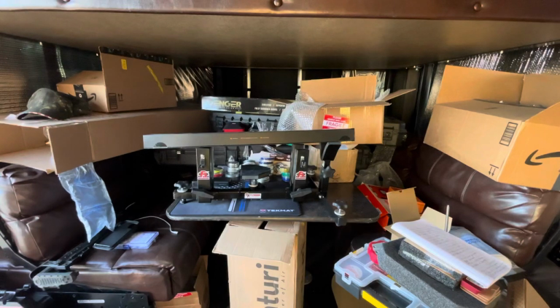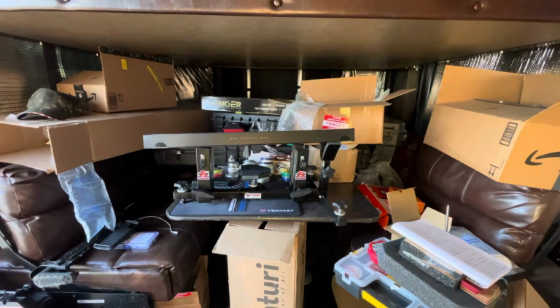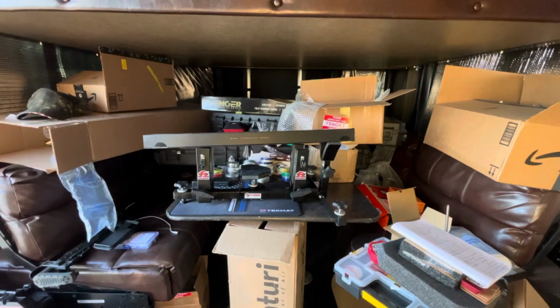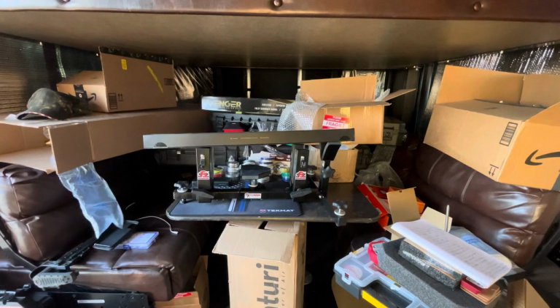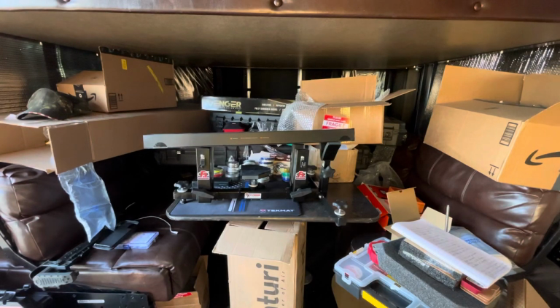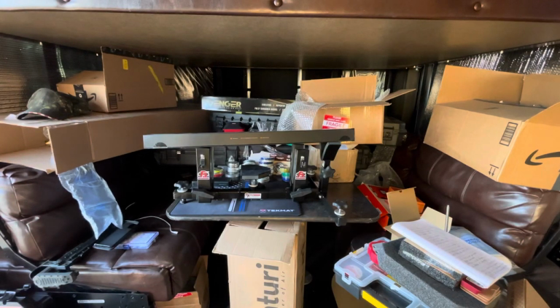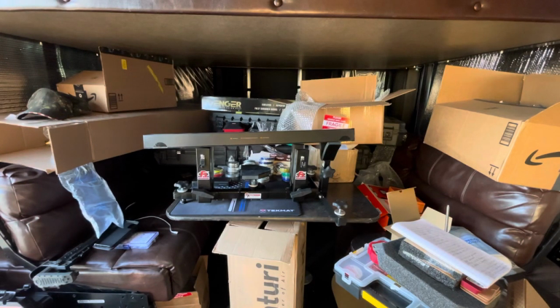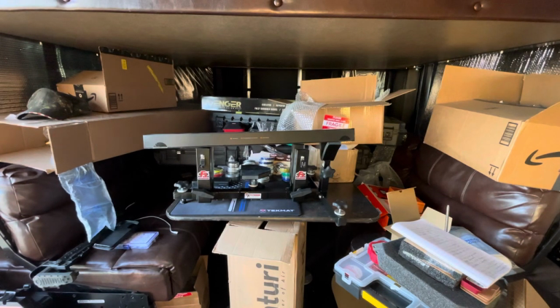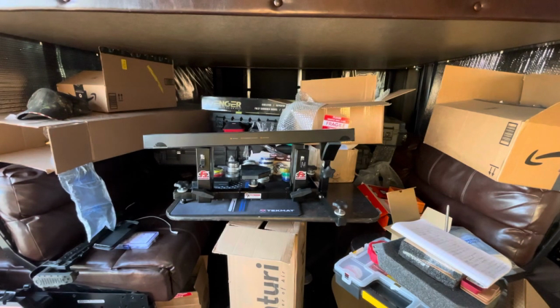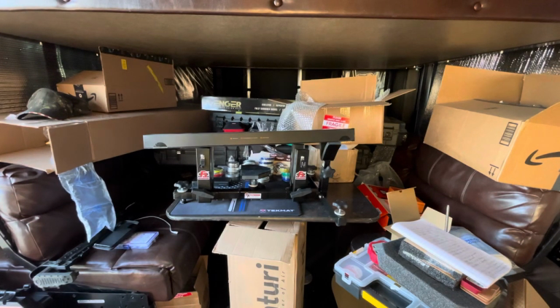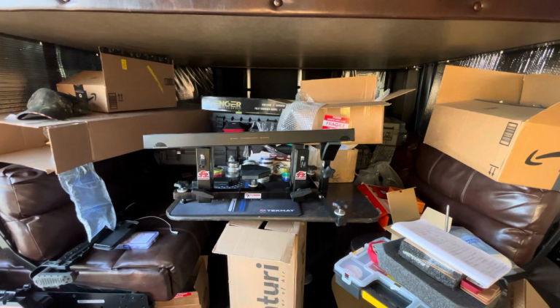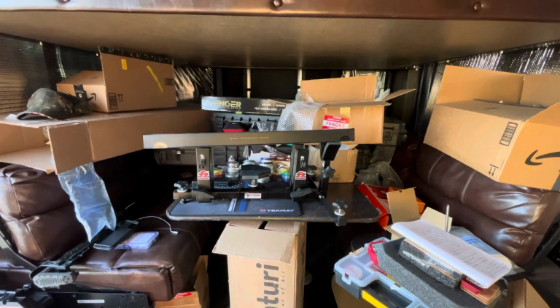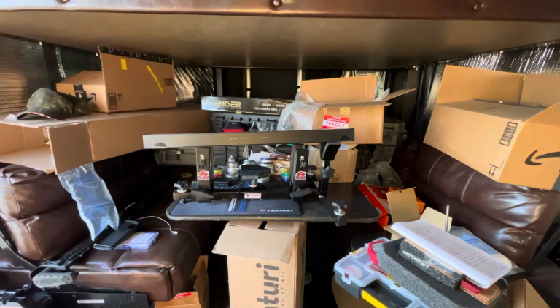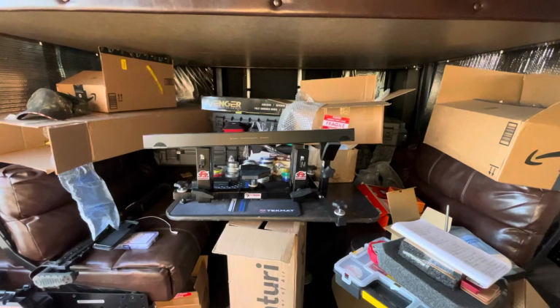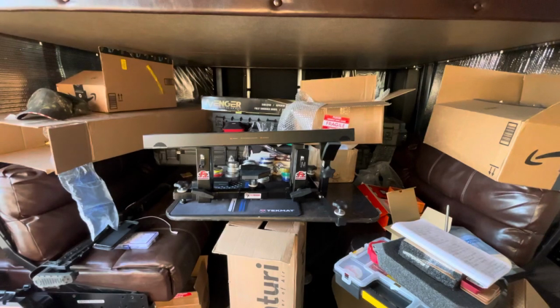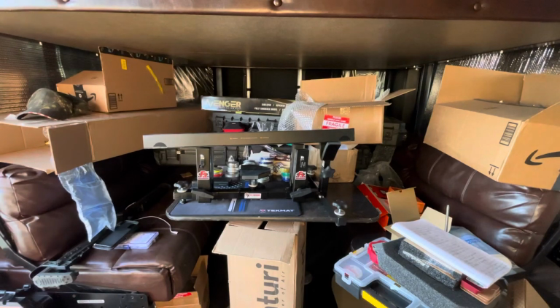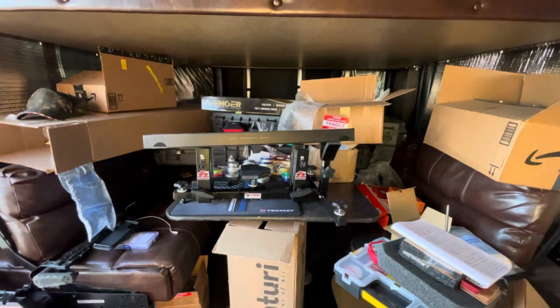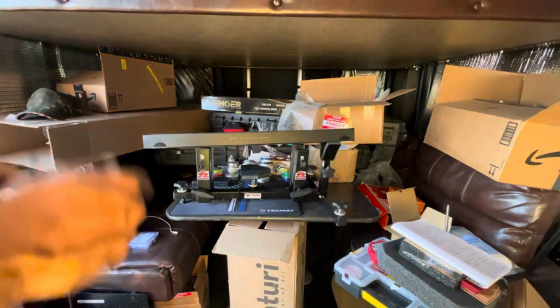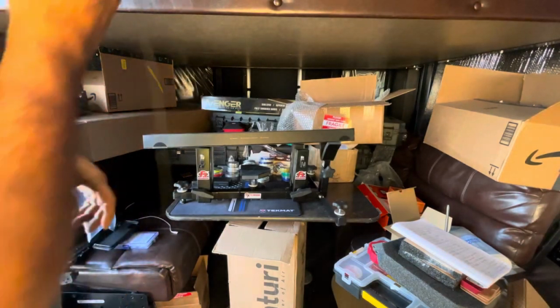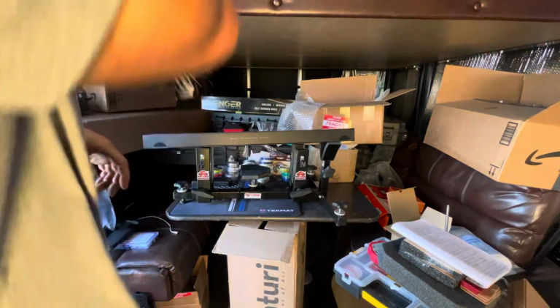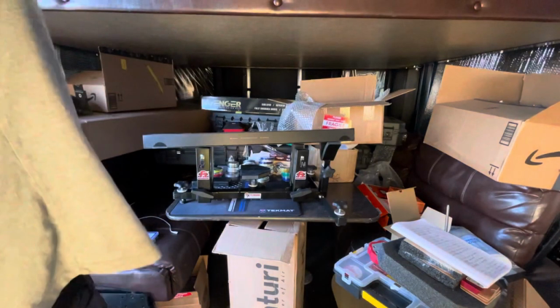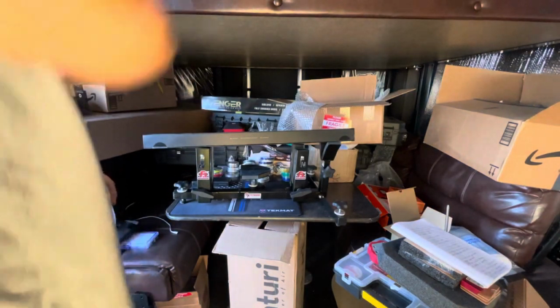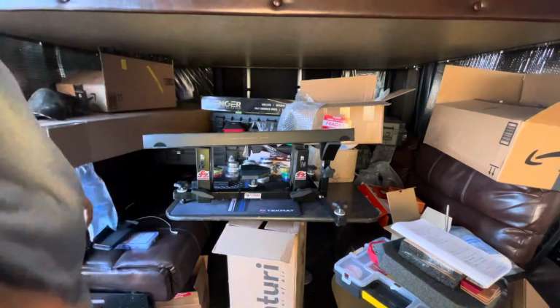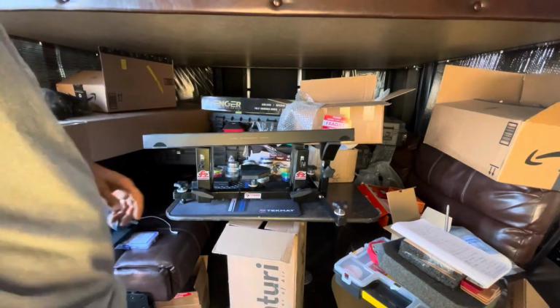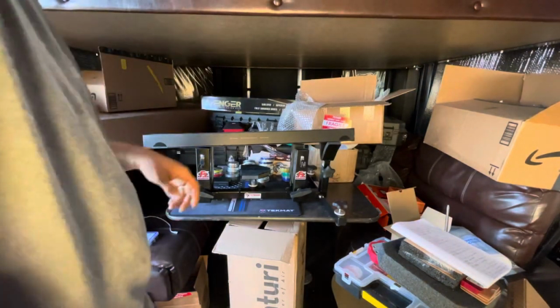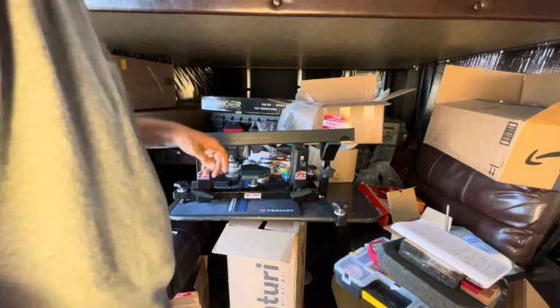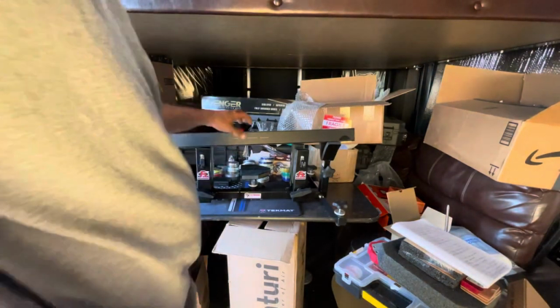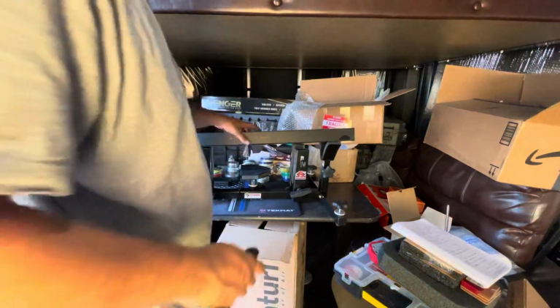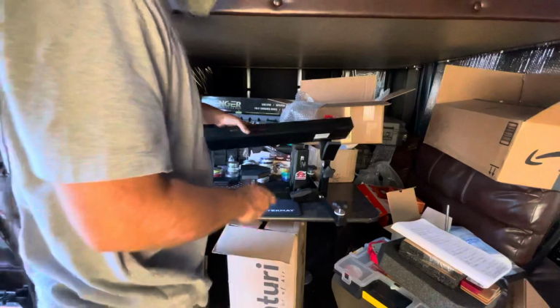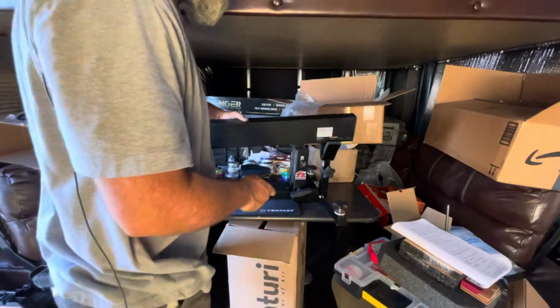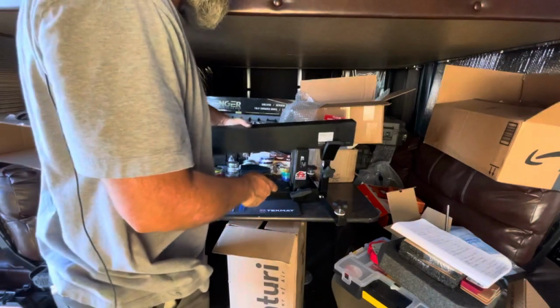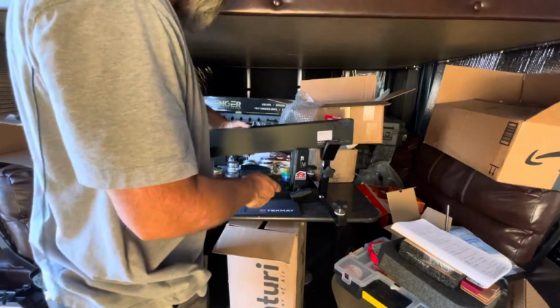Alright guys, we got some unboxings to do today in the camper. I'm just gonna go ahead and get right into it — the first one we're gonna be doing here.